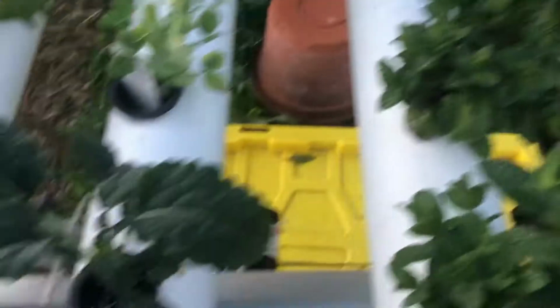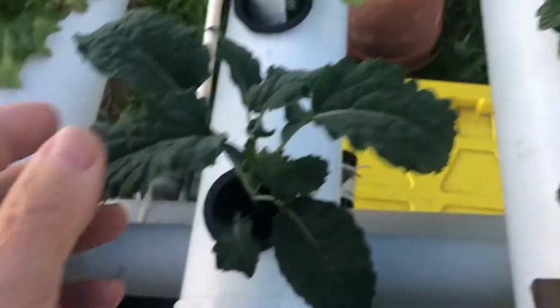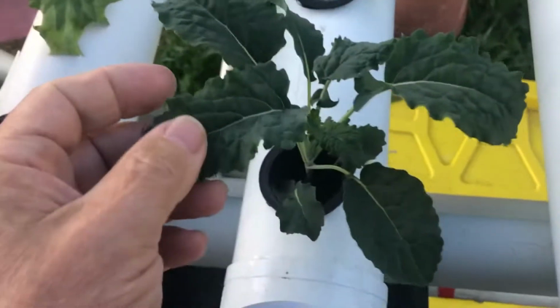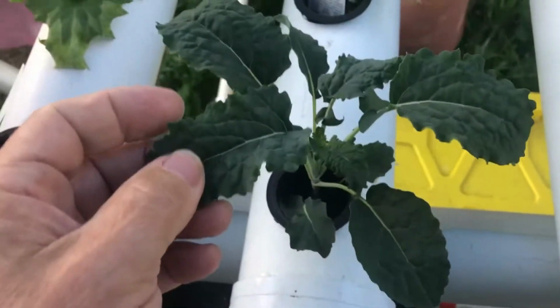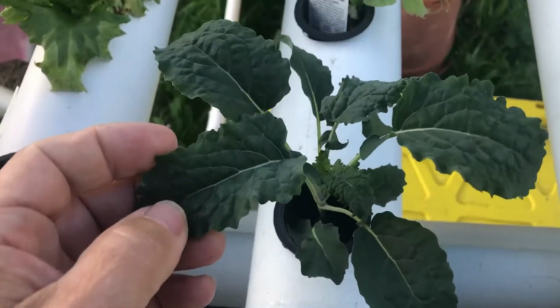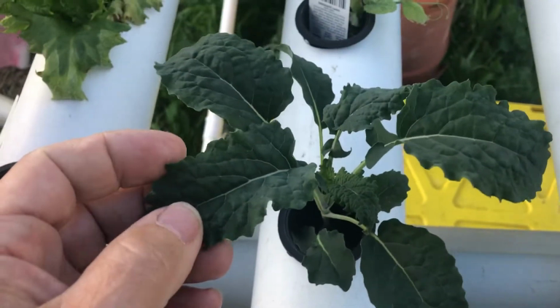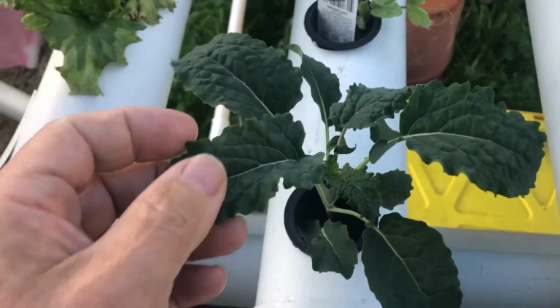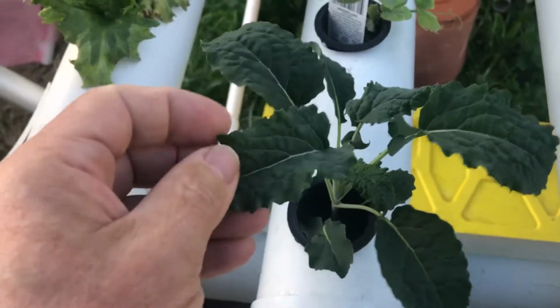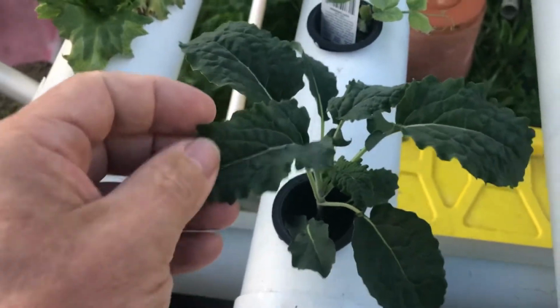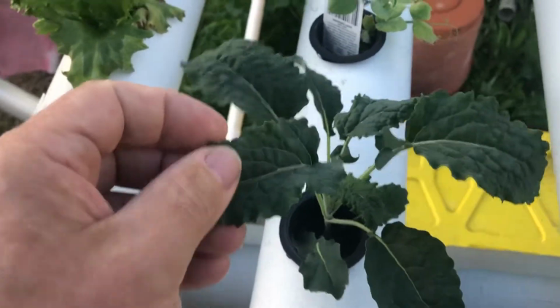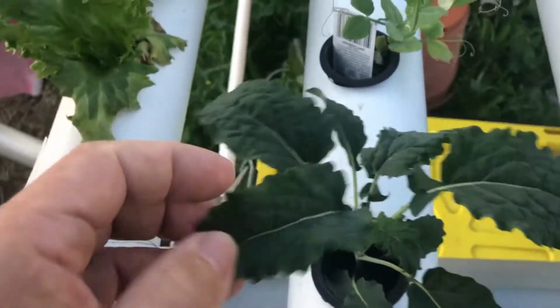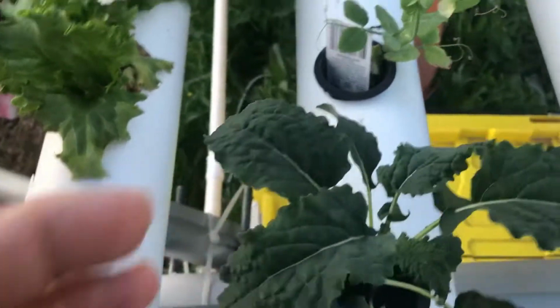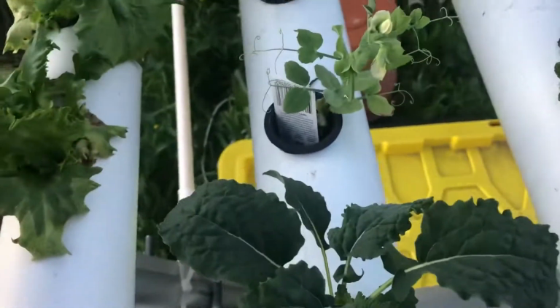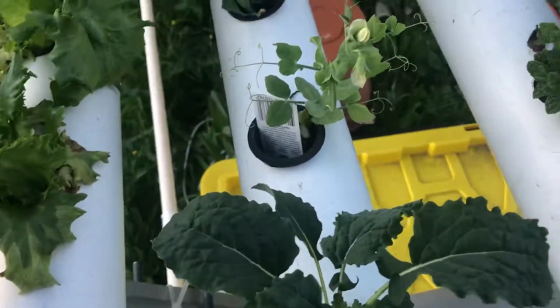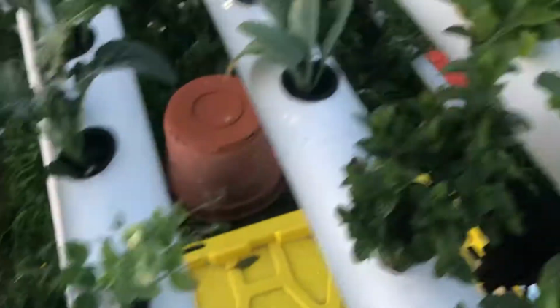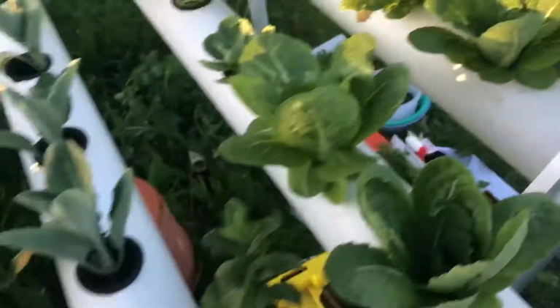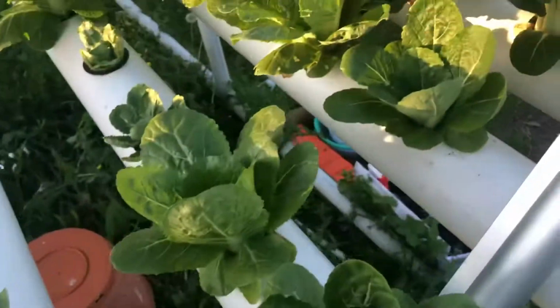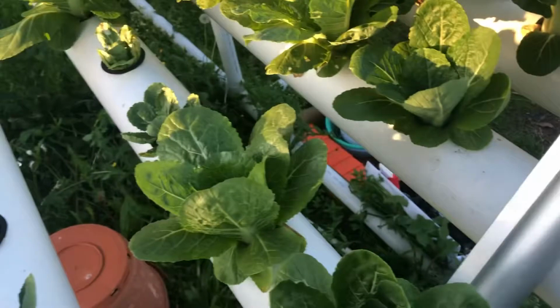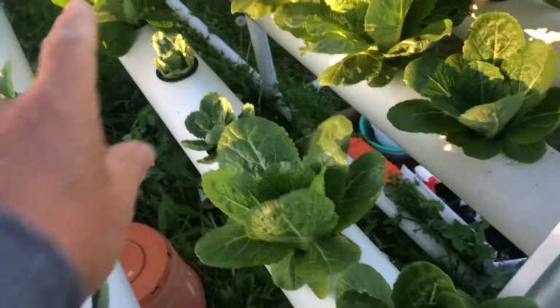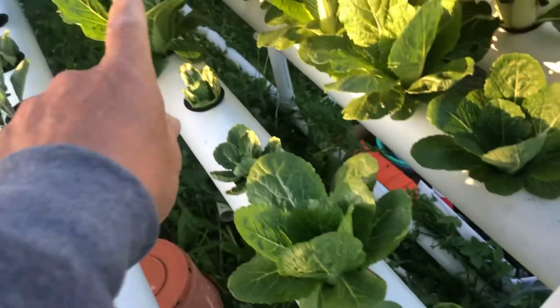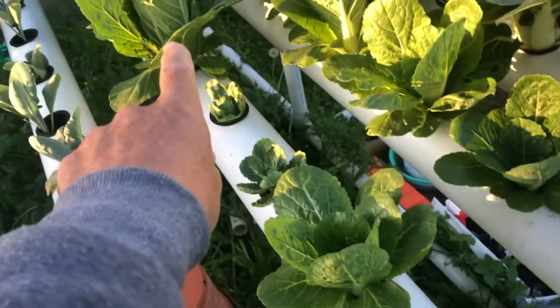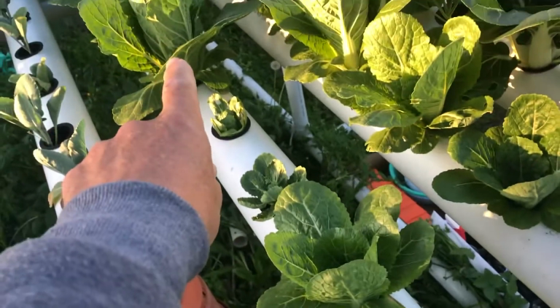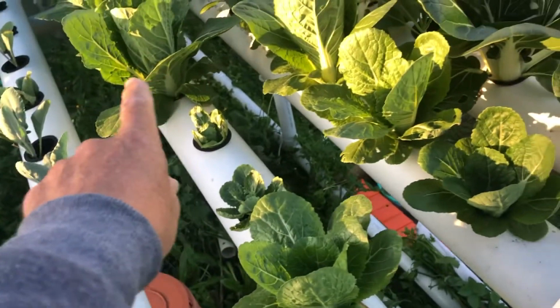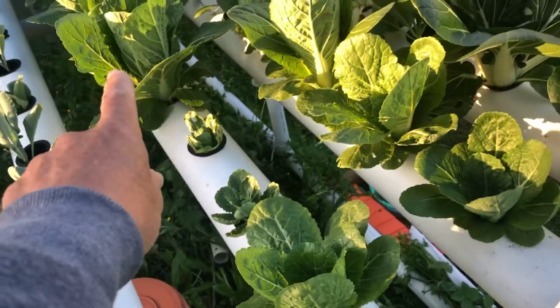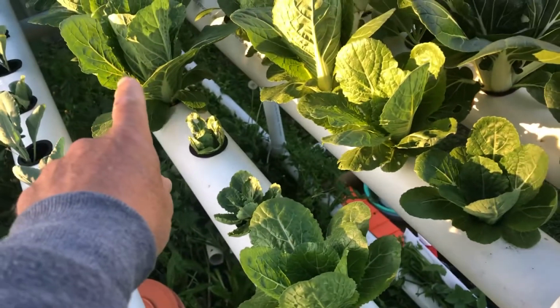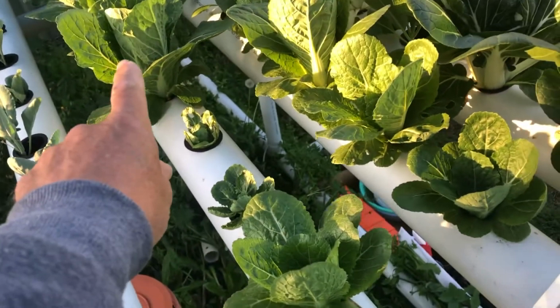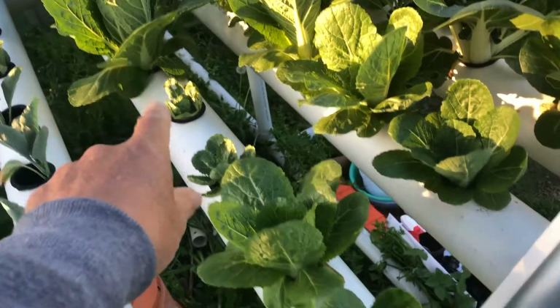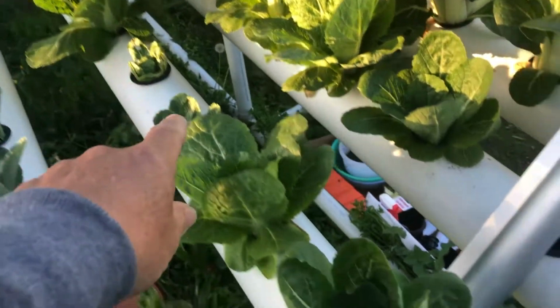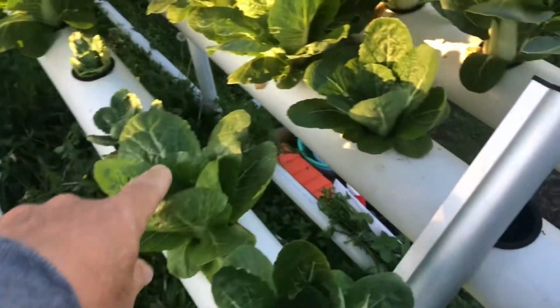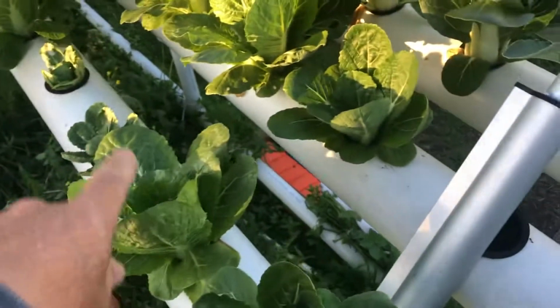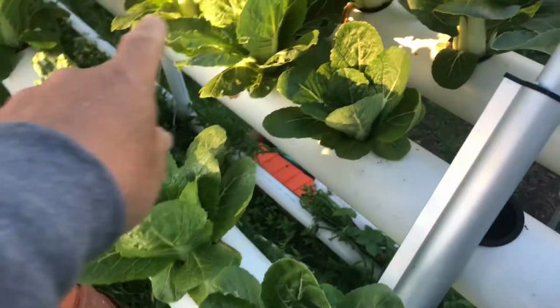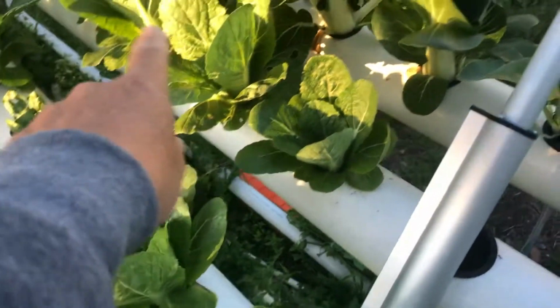And the kales are growing really well, it's starting to get that wrinkly look on. But over here the bok choys — you can see them here, they're starting to take shape so they can start building centers in them.